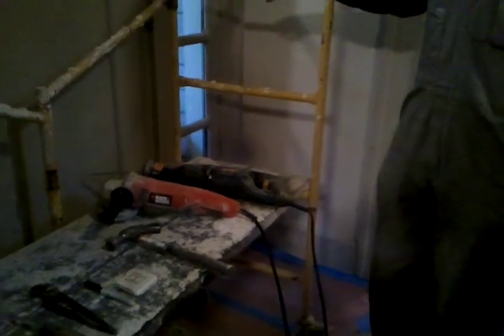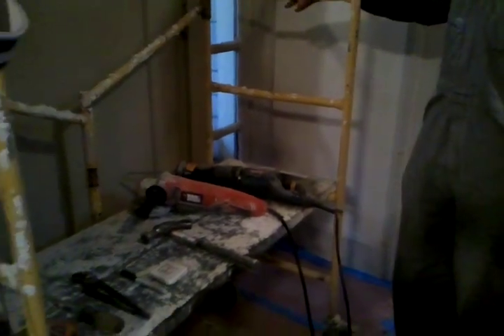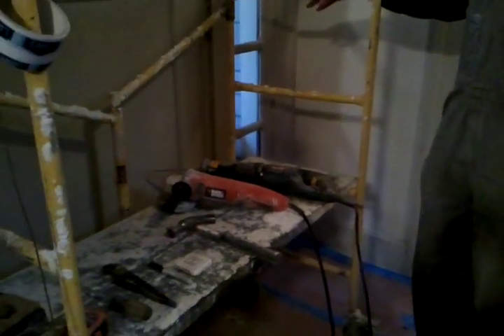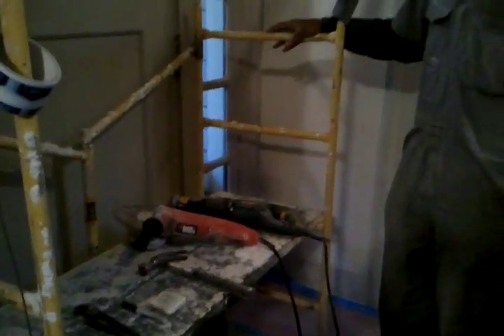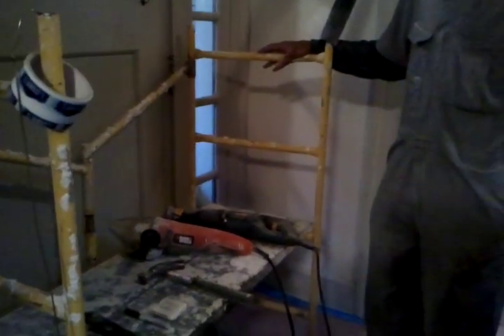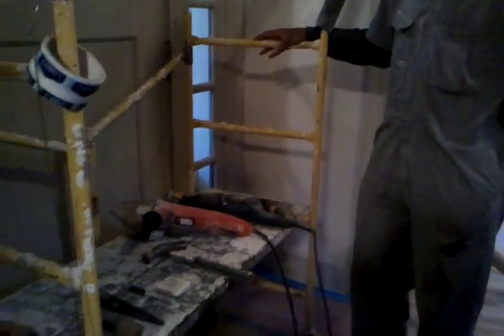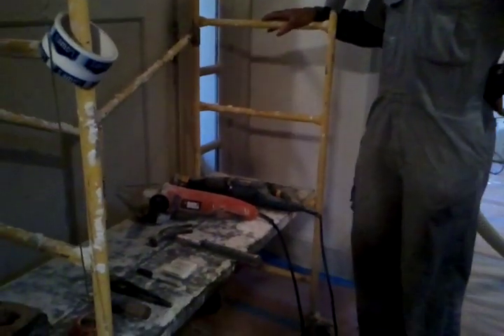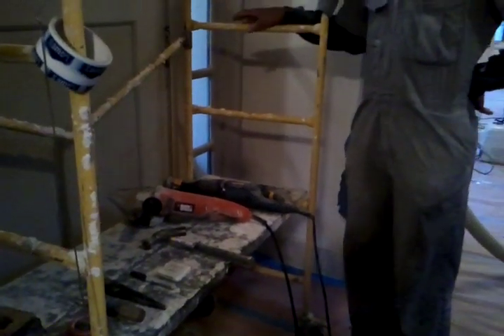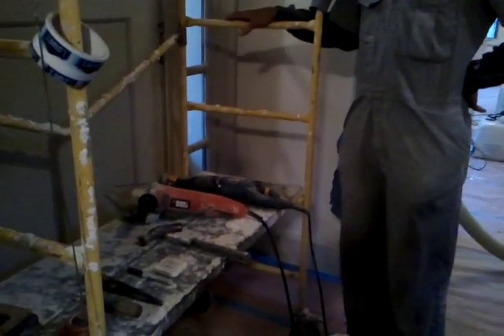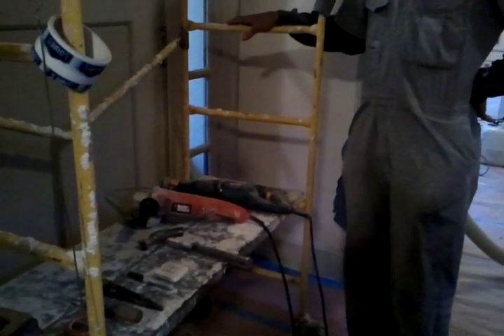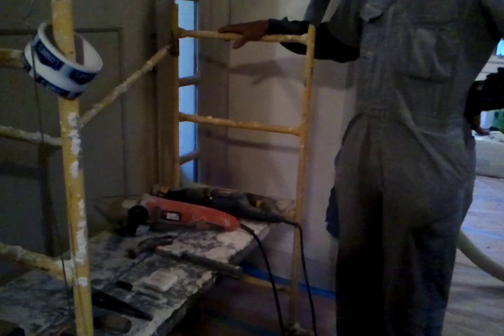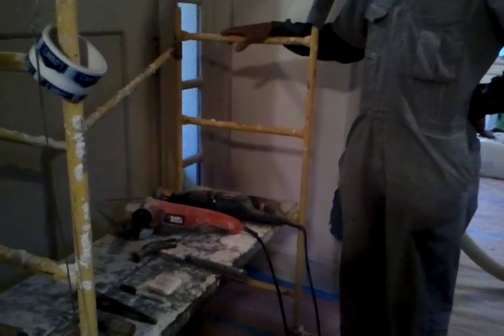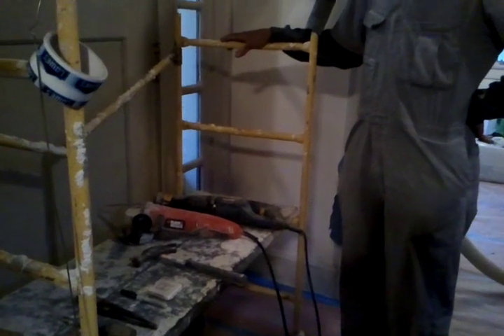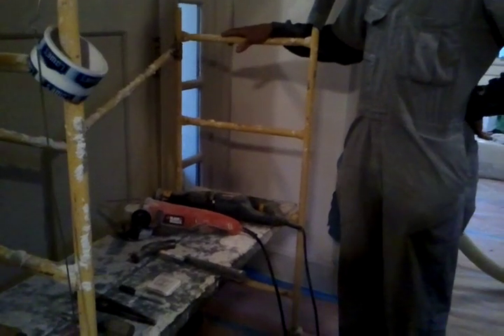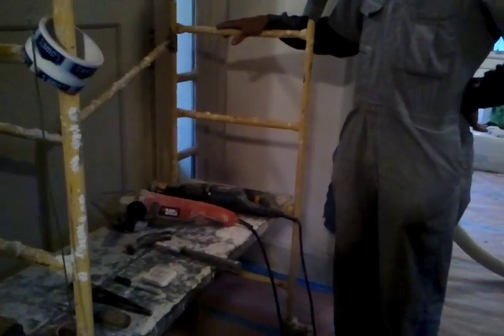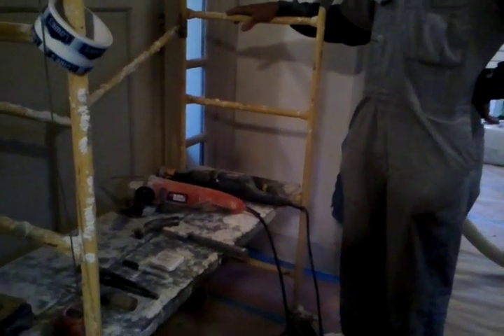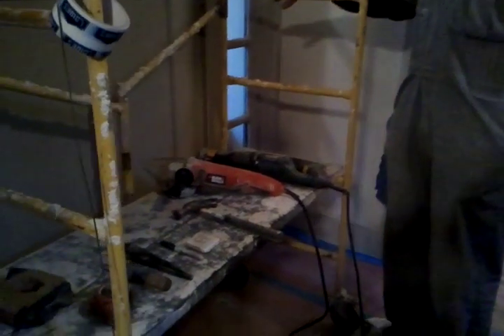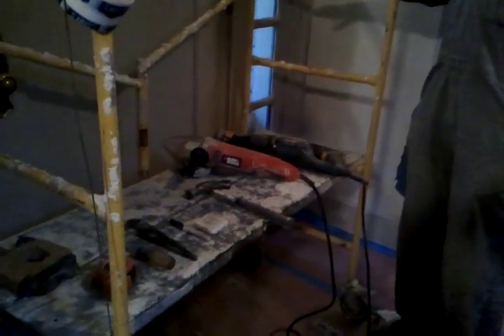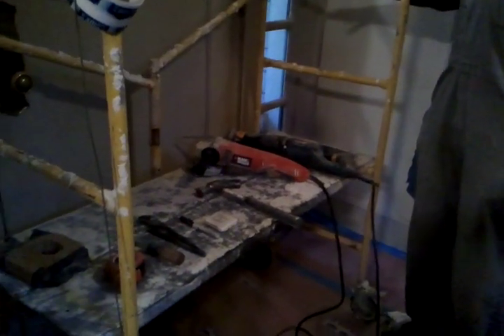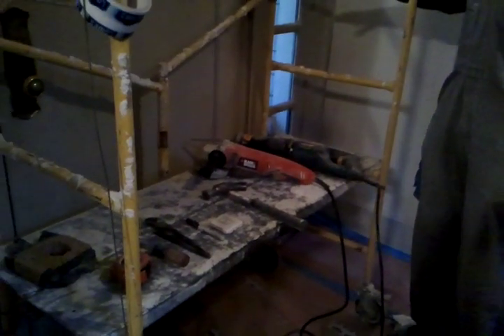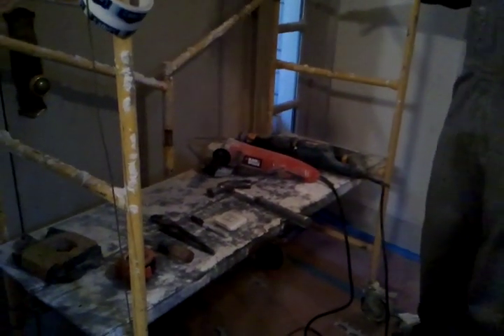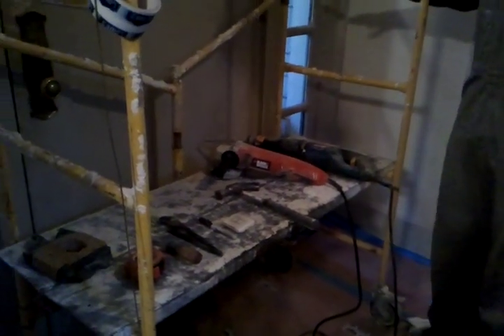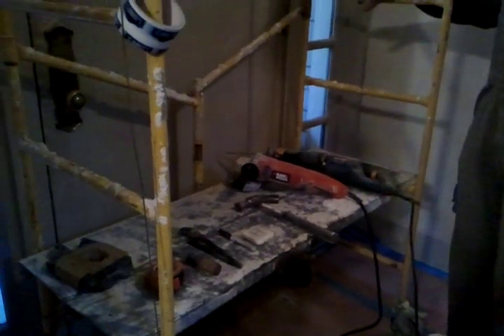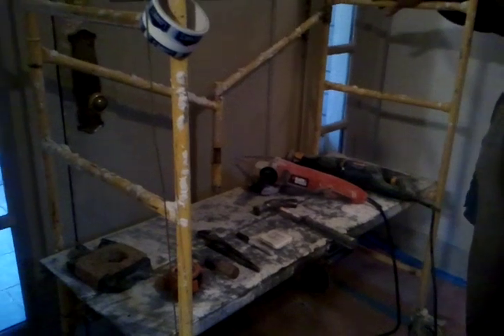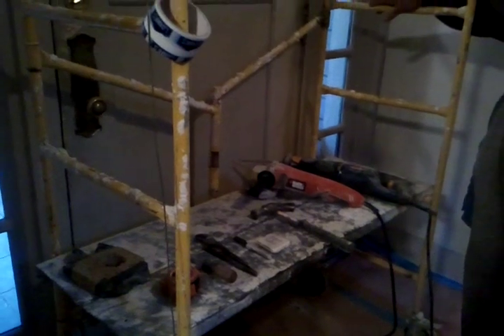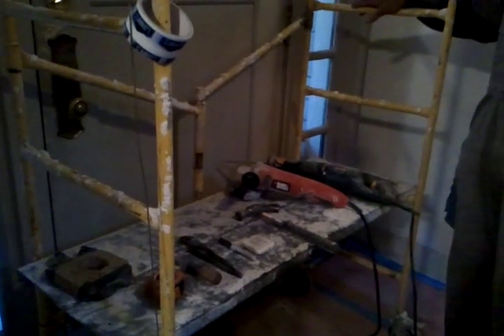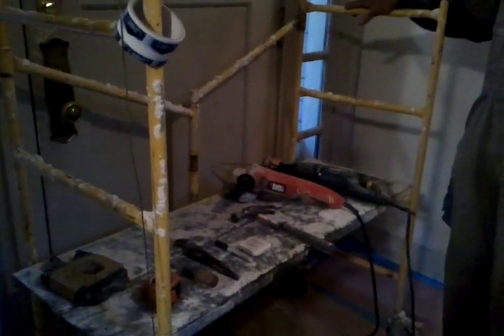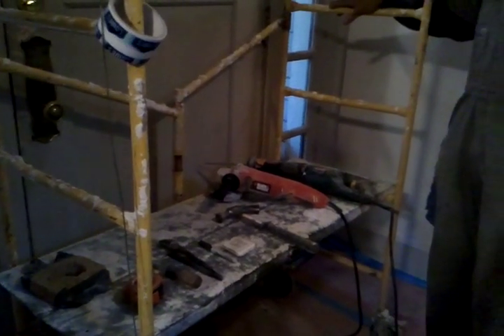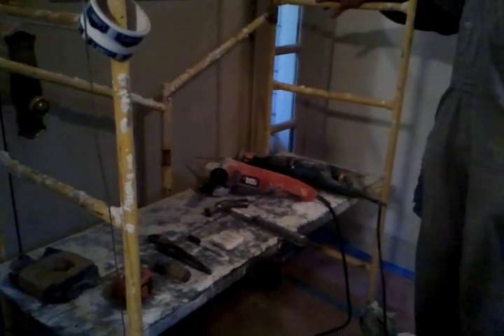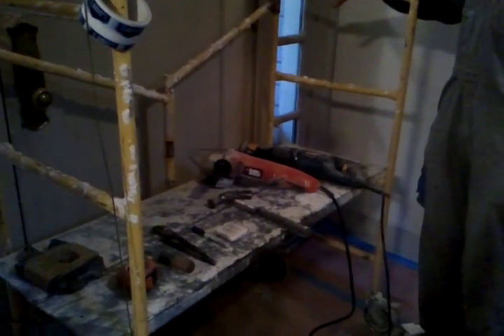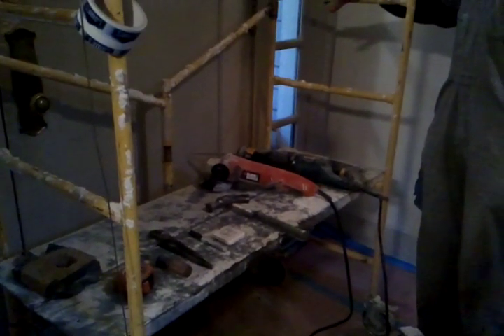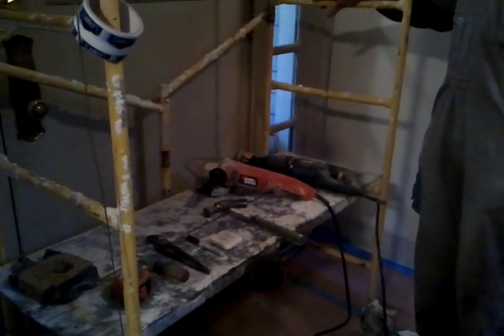We're getting ready to do insulation in an older, early 1900s four-square home in Meridian North Park.